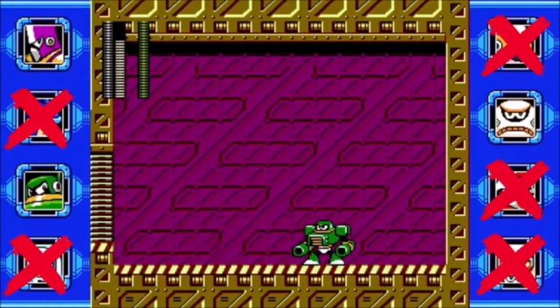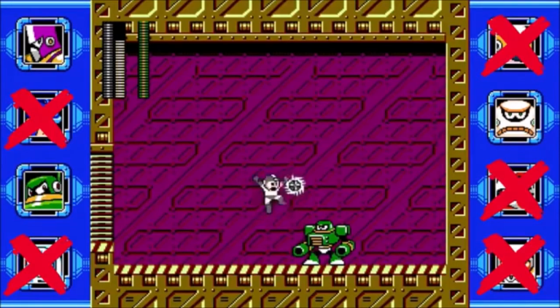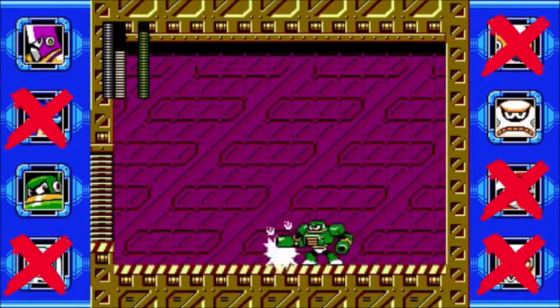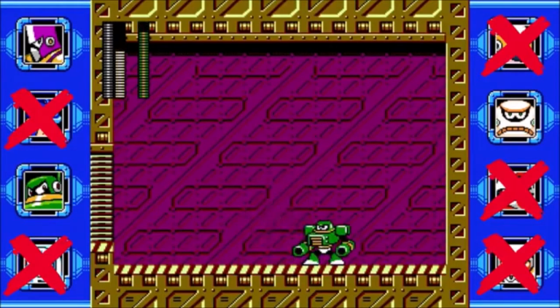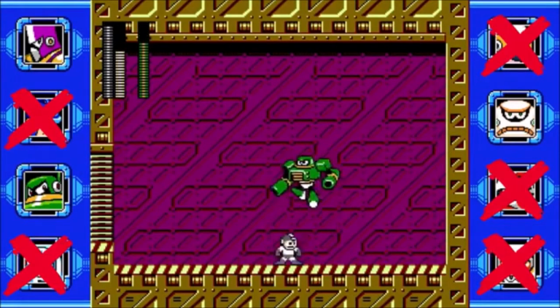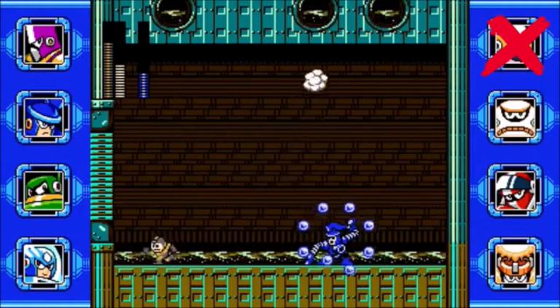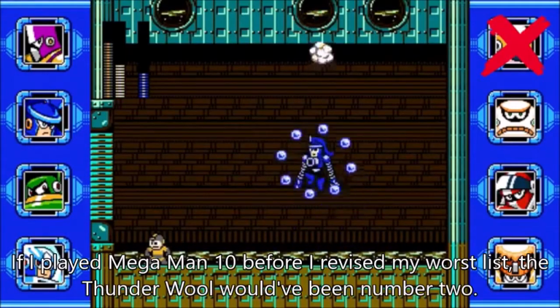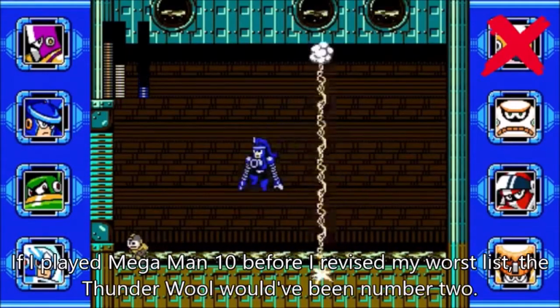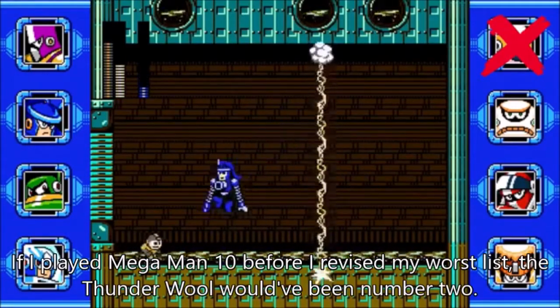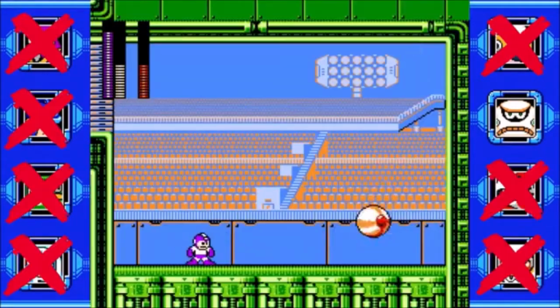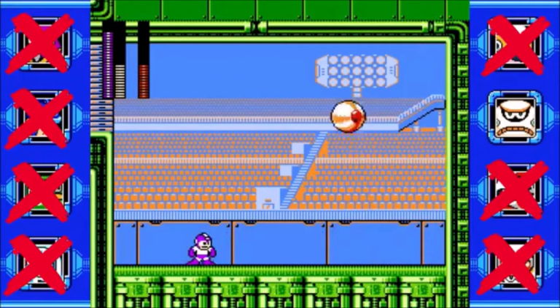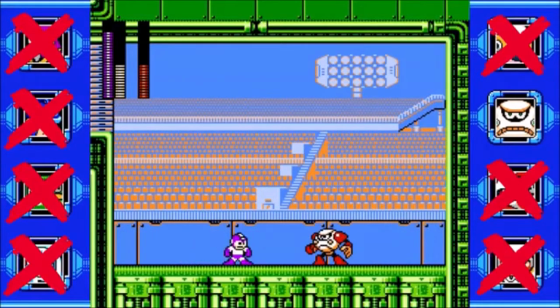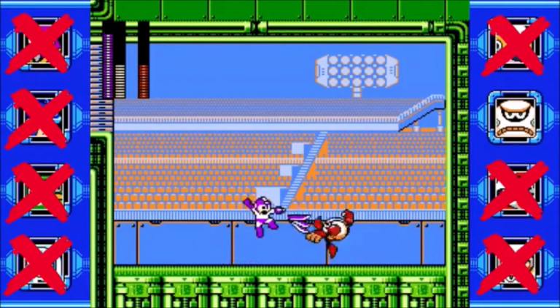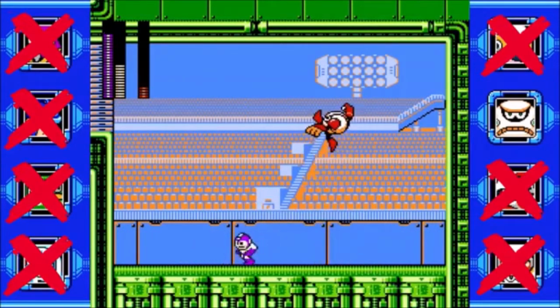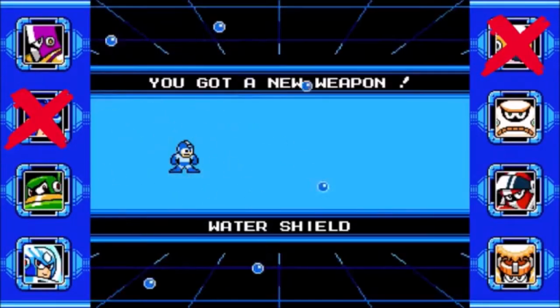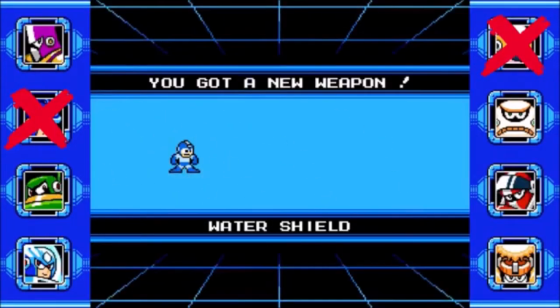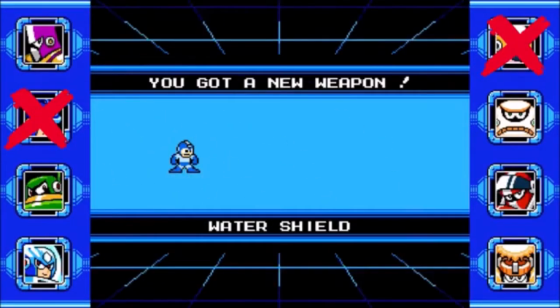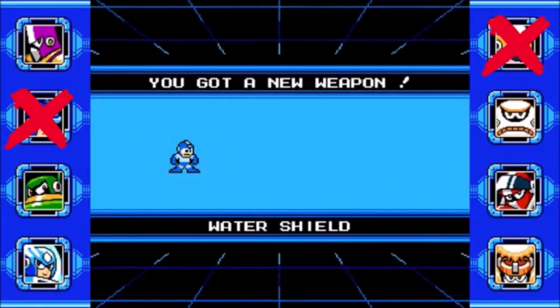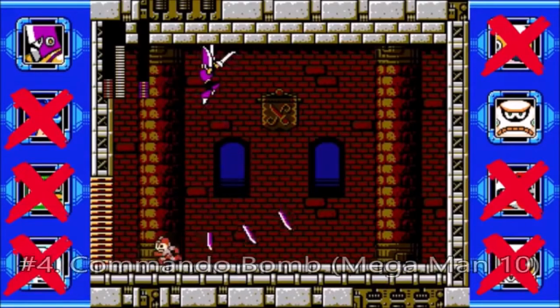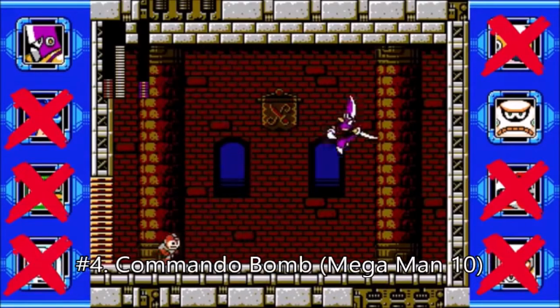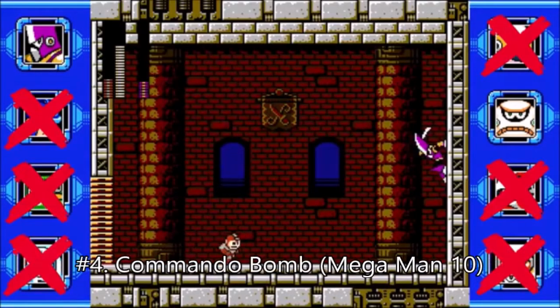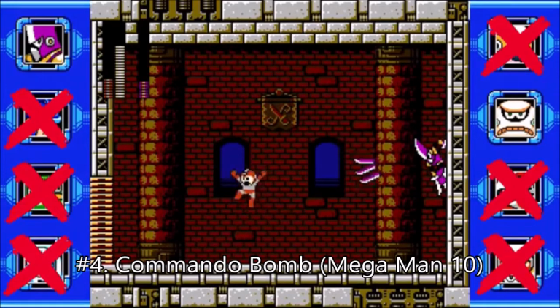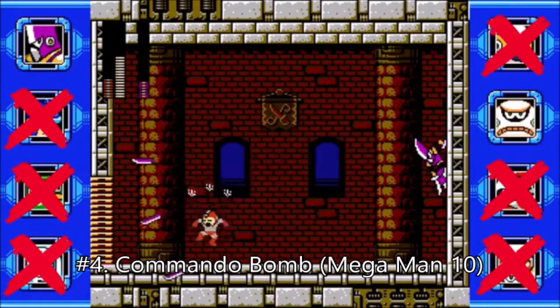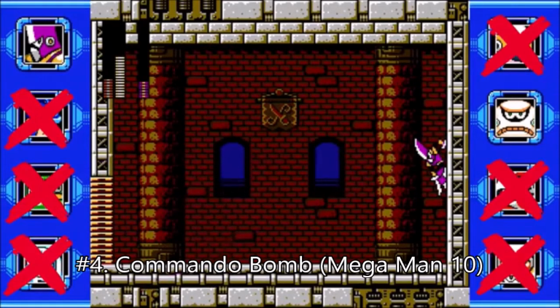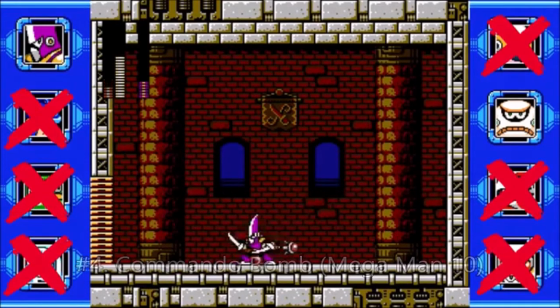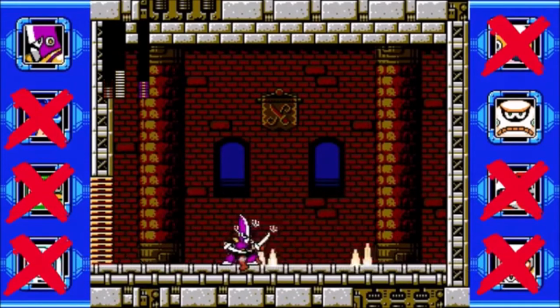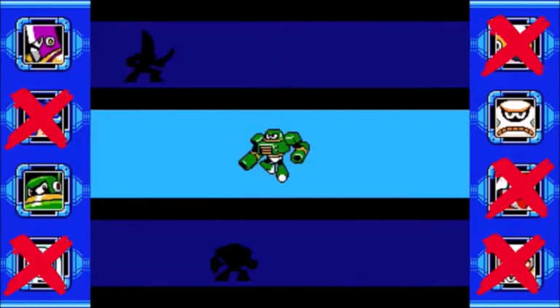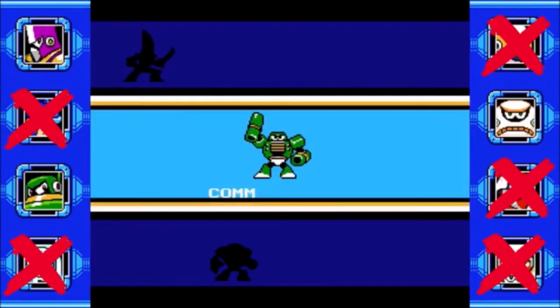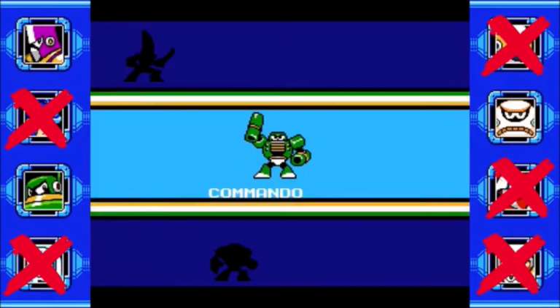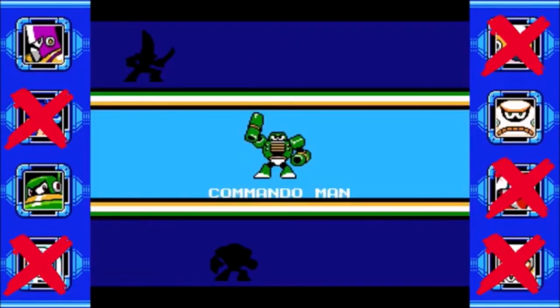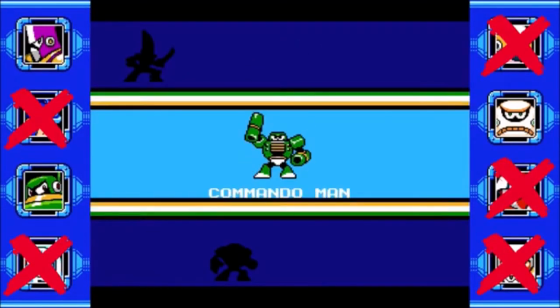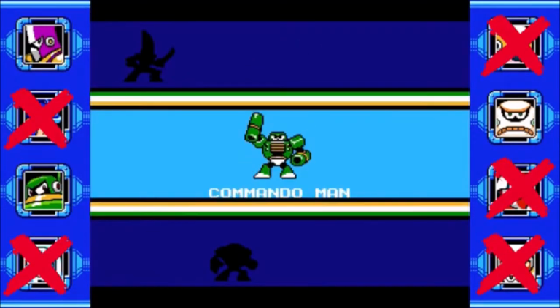Mega Man 10's weapon selection is perfect. Well, almost perfect. And while people say that weapons like the Triple Blade and the Water Shield are the best weapons in the game, I'll have to agree with CJS001 and say that the Commando Bomb you get from E123 Omega's grass color cousin is the best.